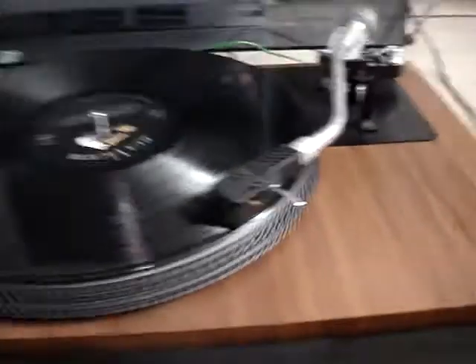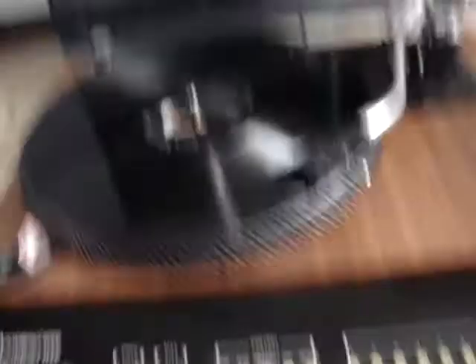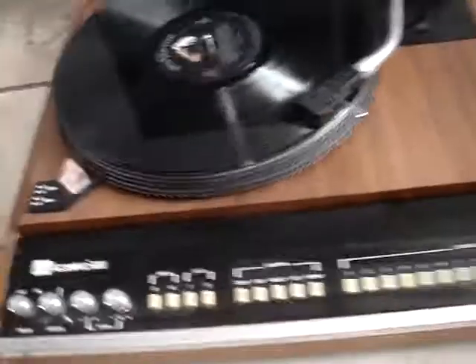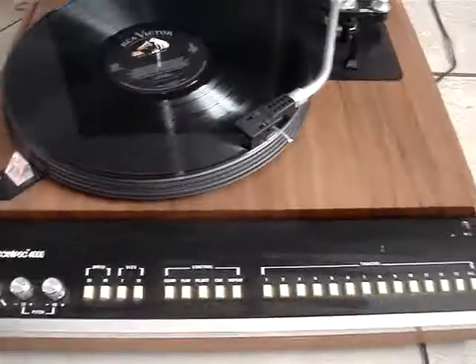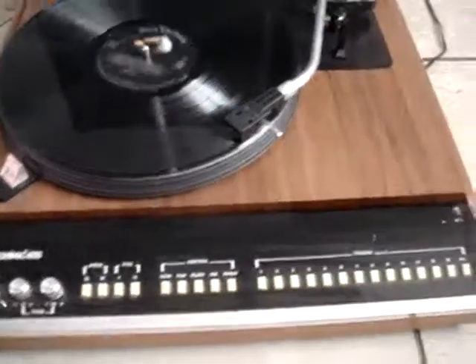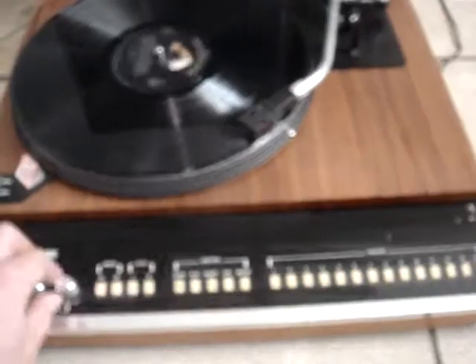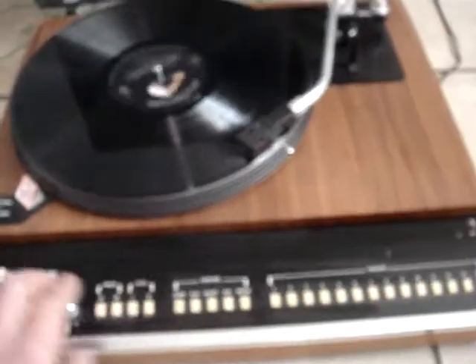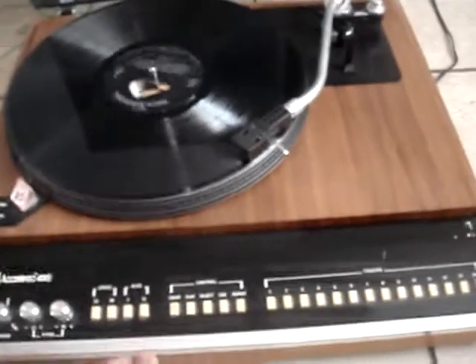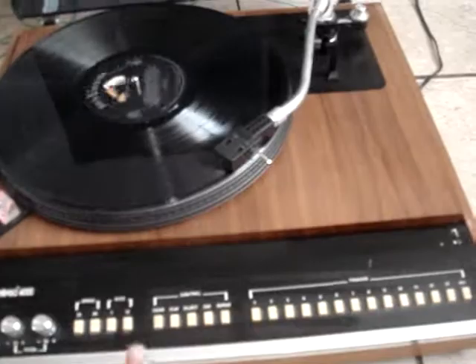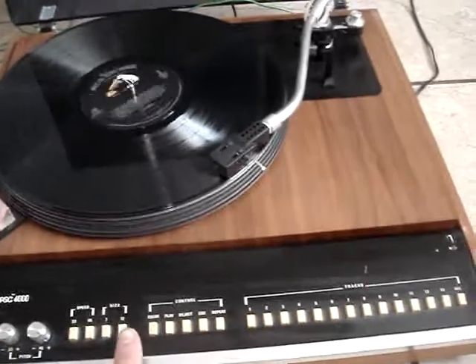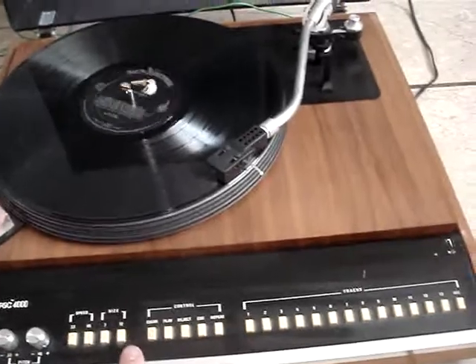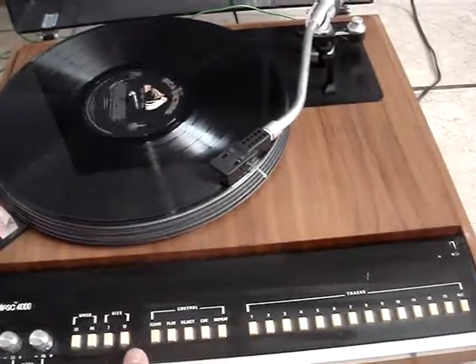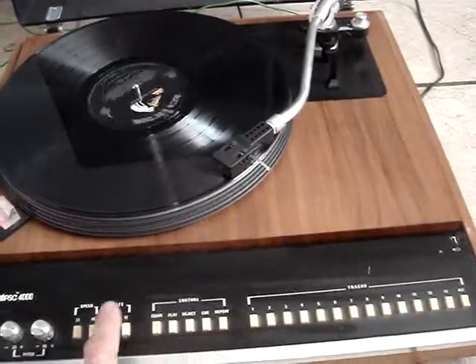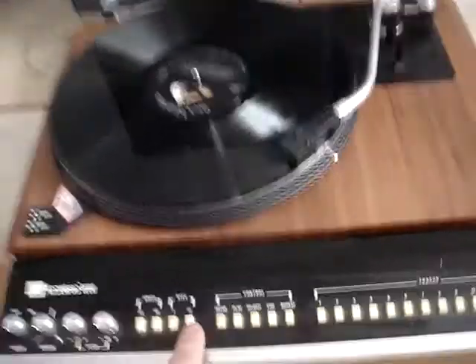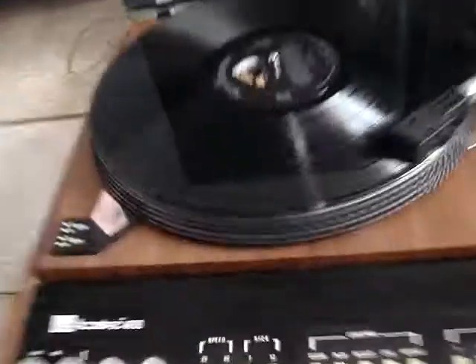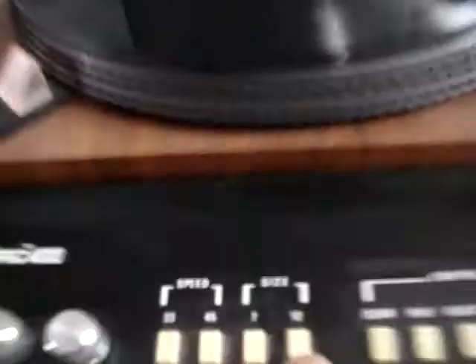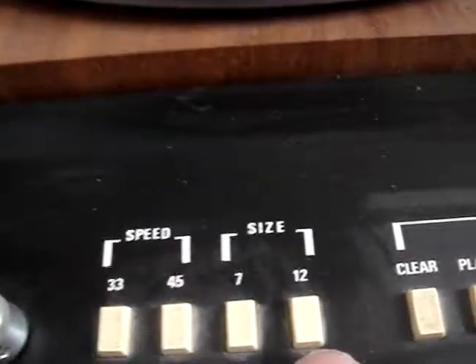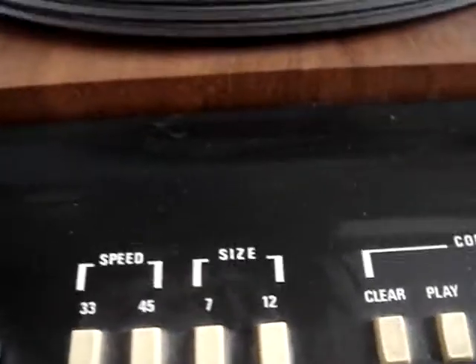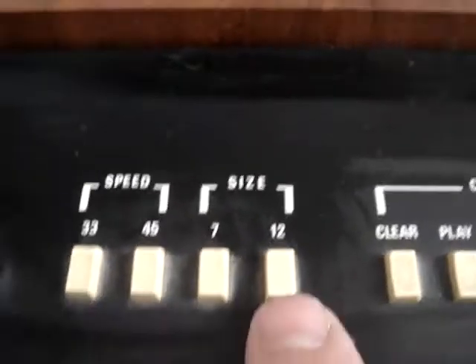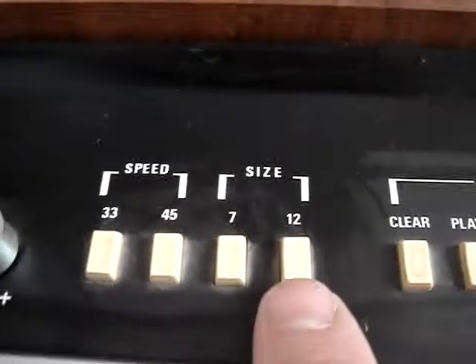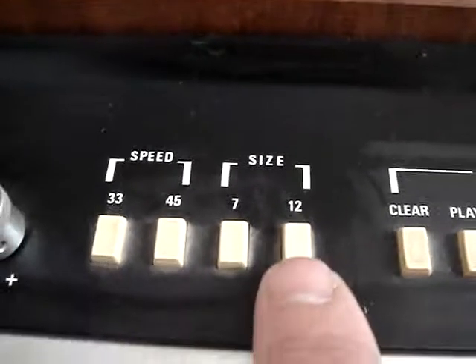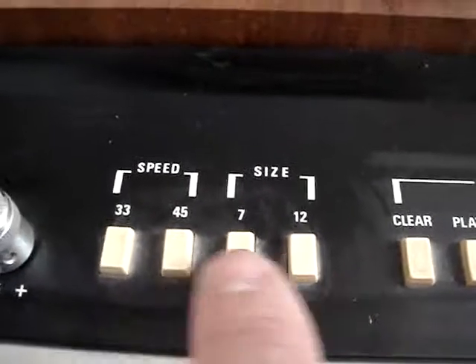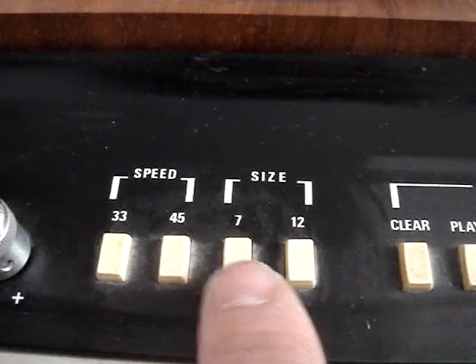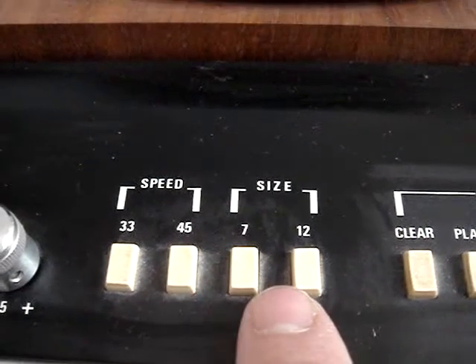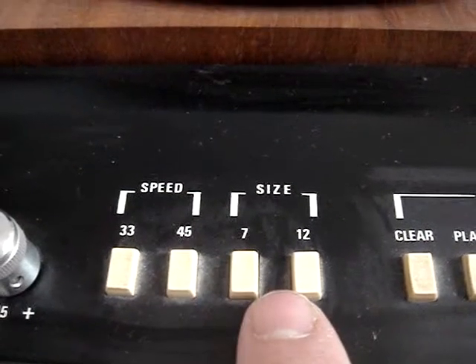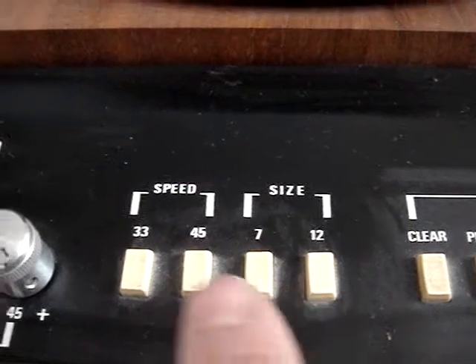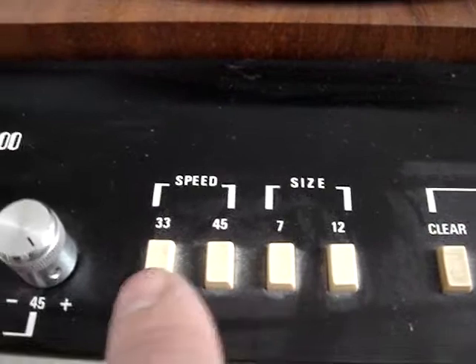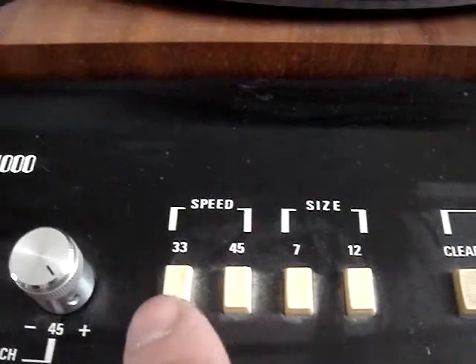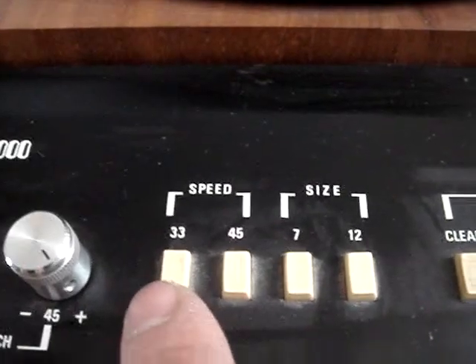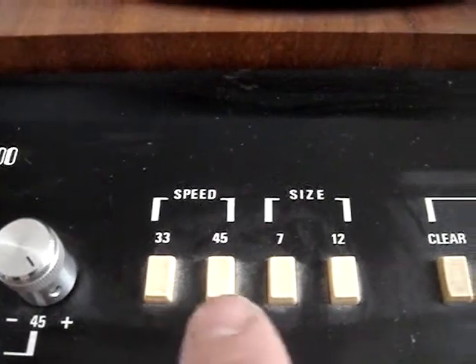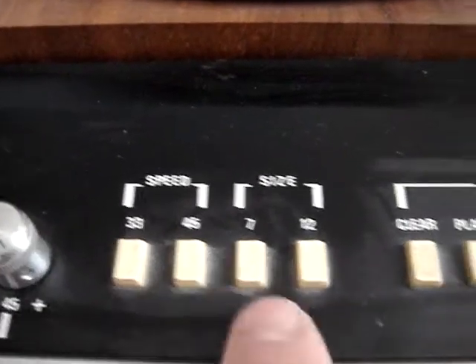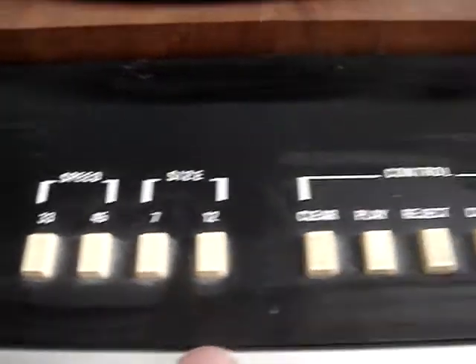All right, nice. What we'll do — also here you can choose the size of the record, and speed: 33 or 45.